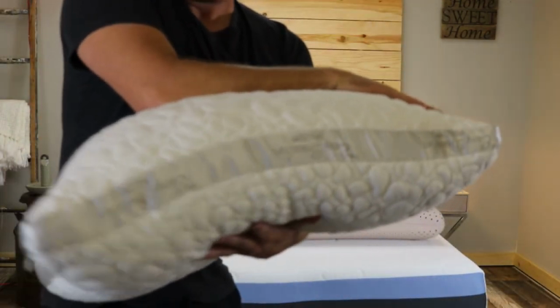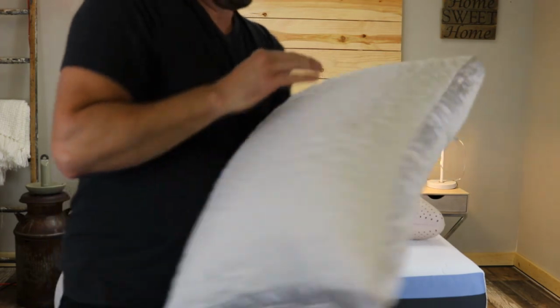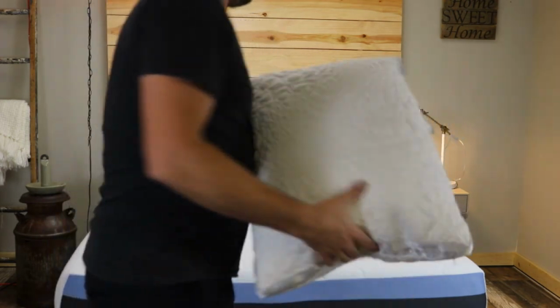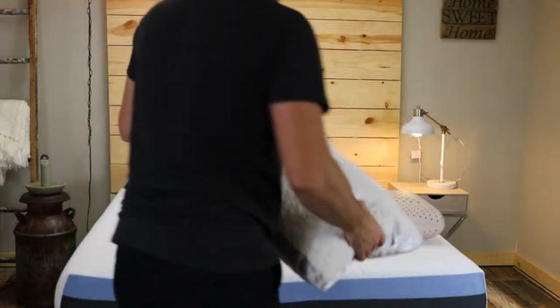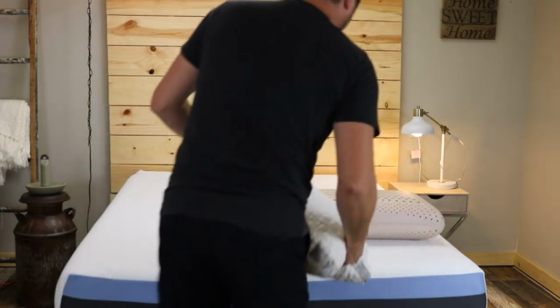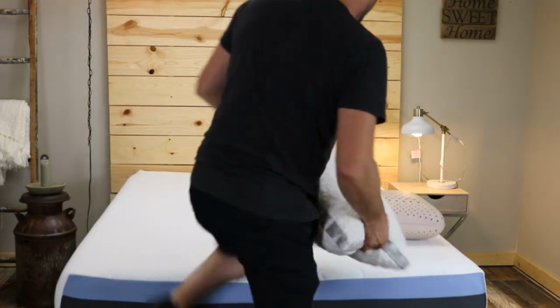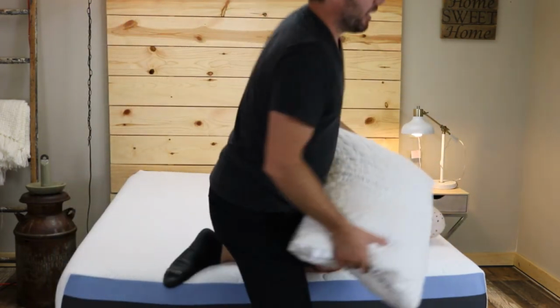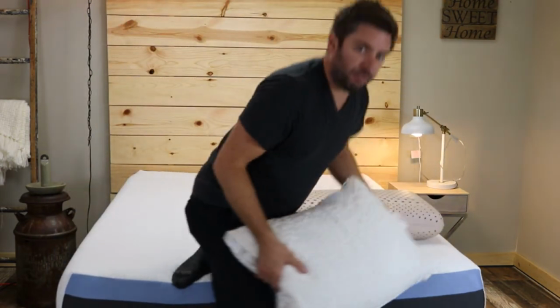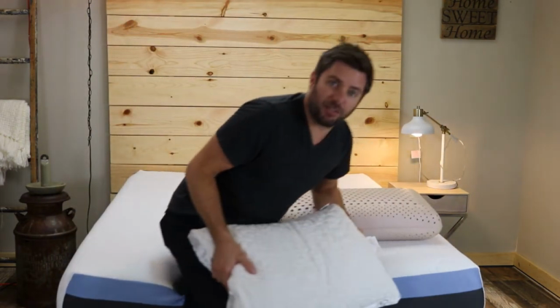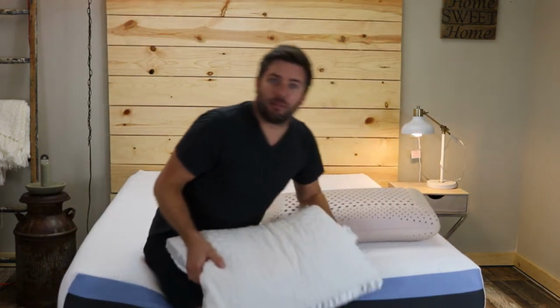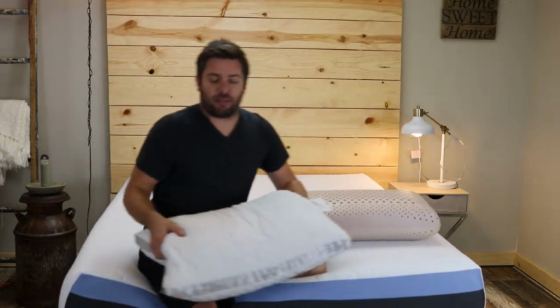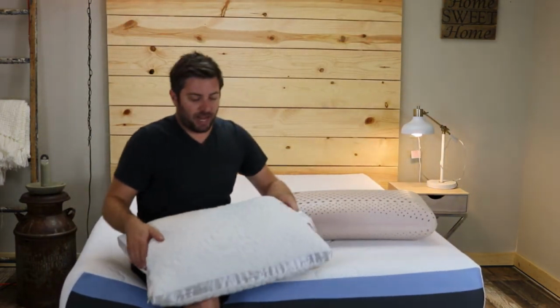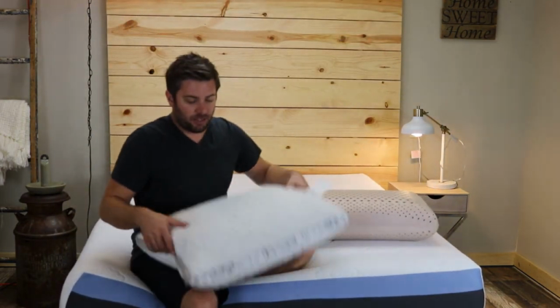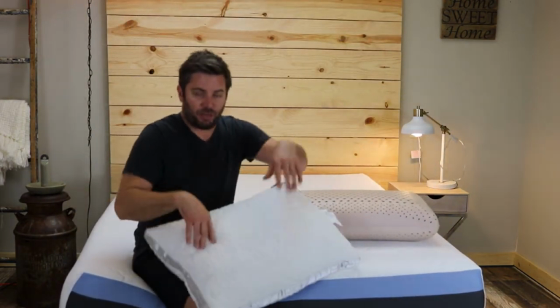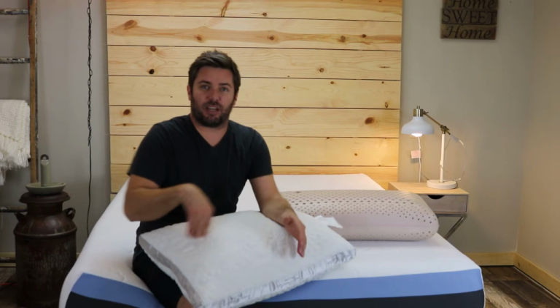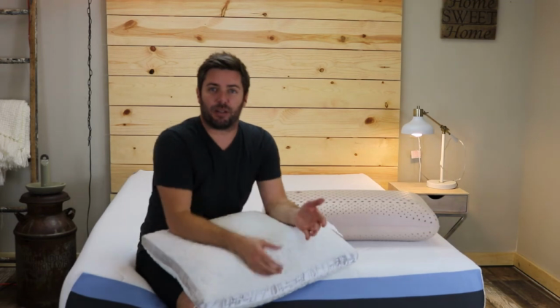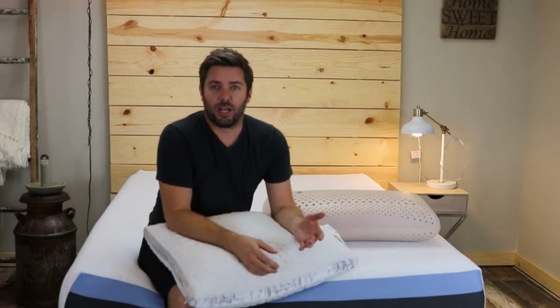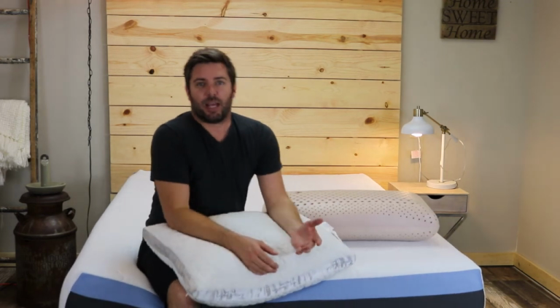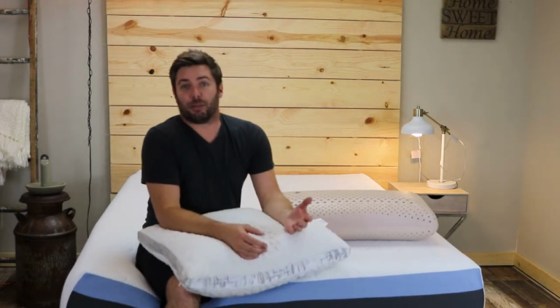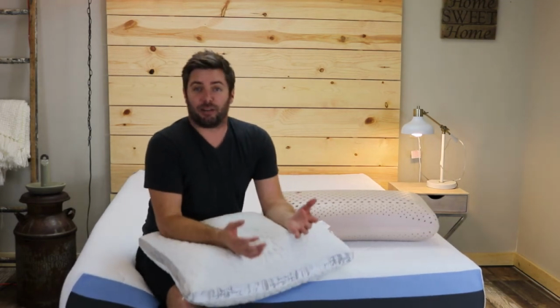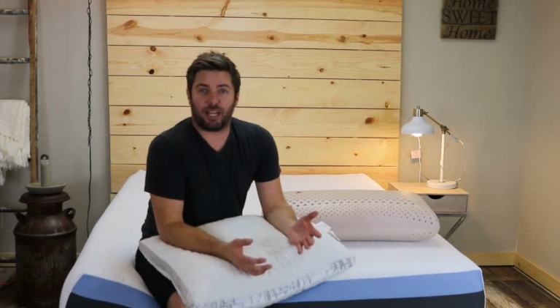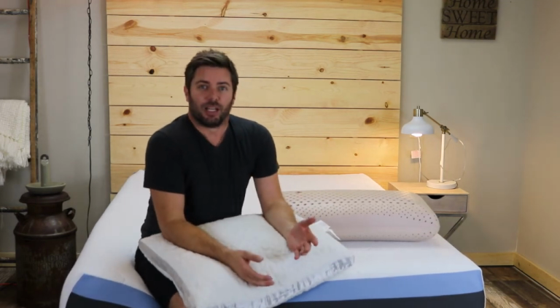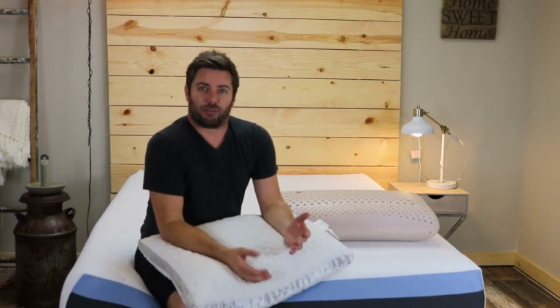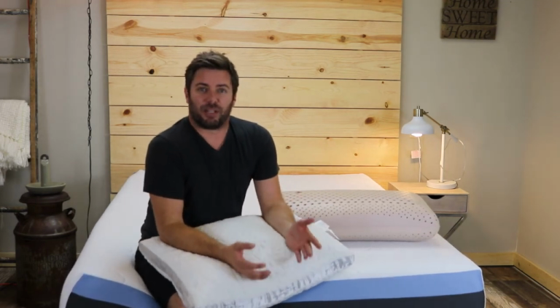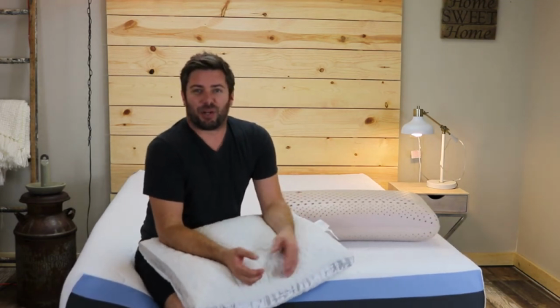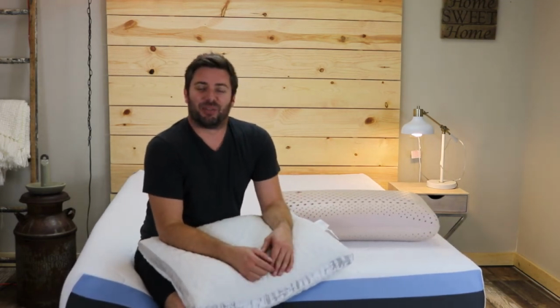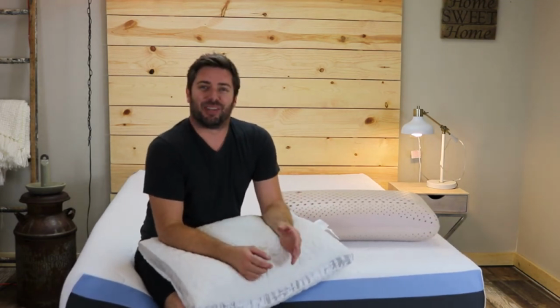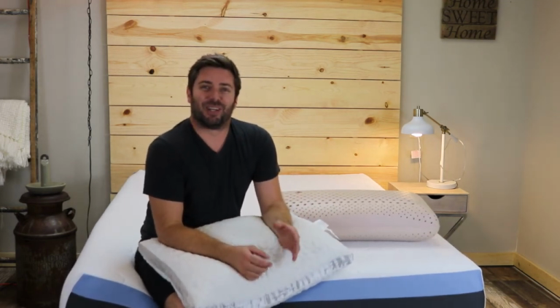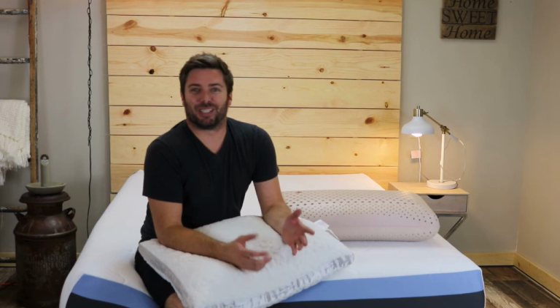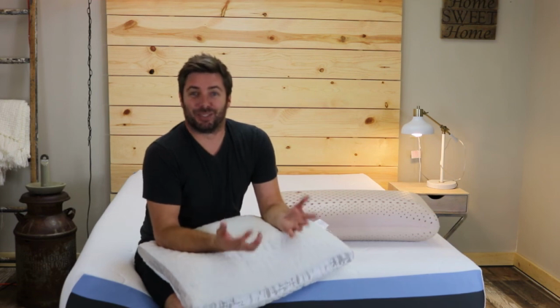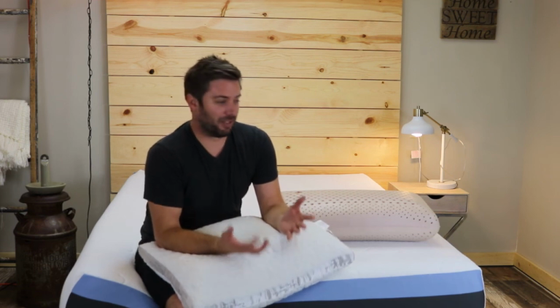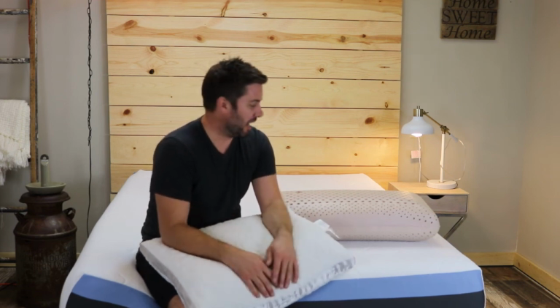I've really procrastinated at getting this video done because I've had this pillow for several months and I sleep on it every night, so I've been kind of putting off doing the video because I use it every night.